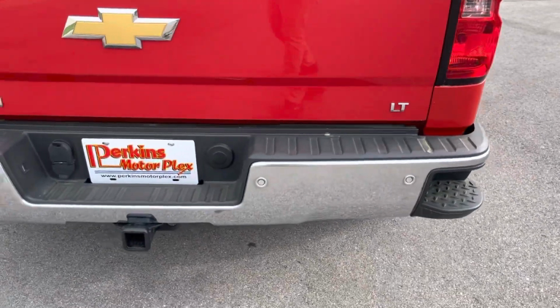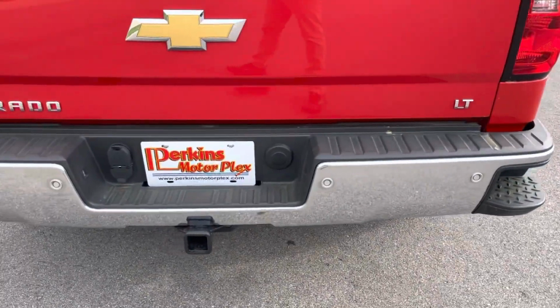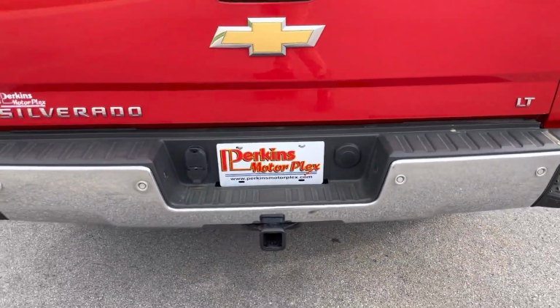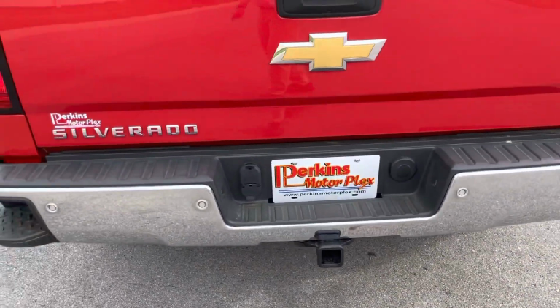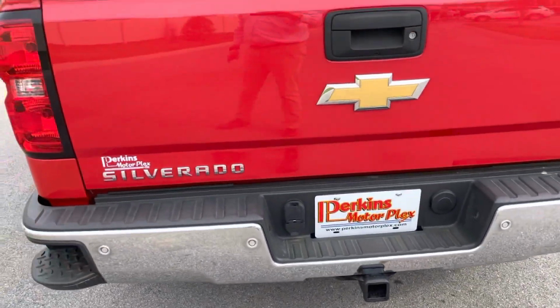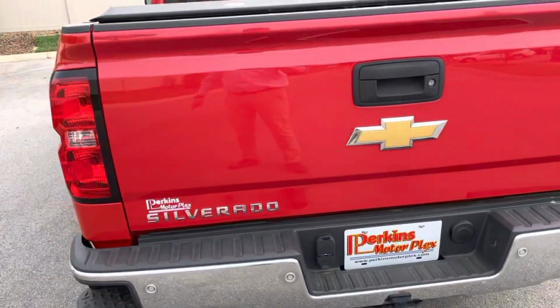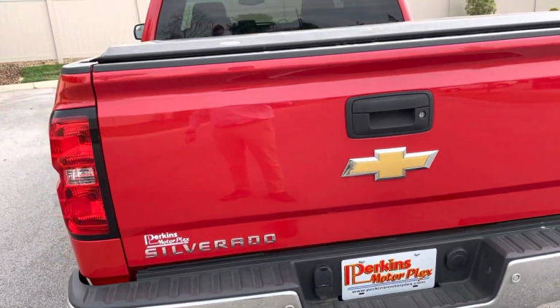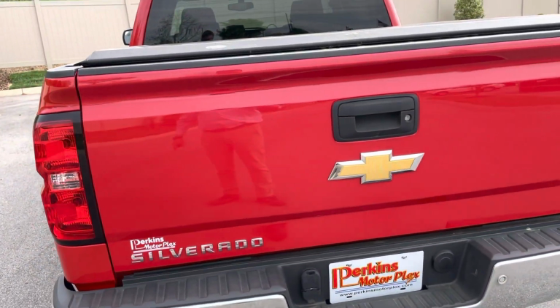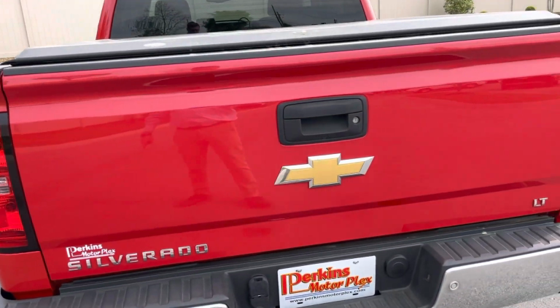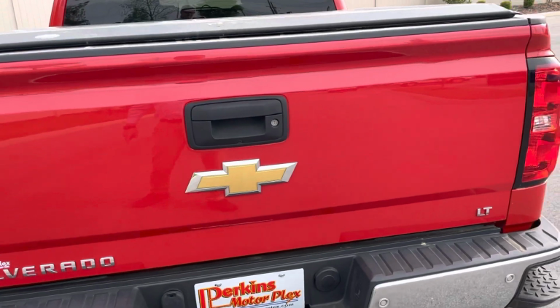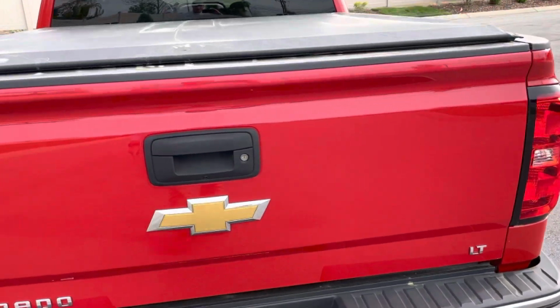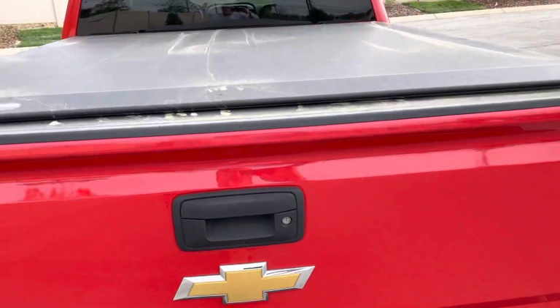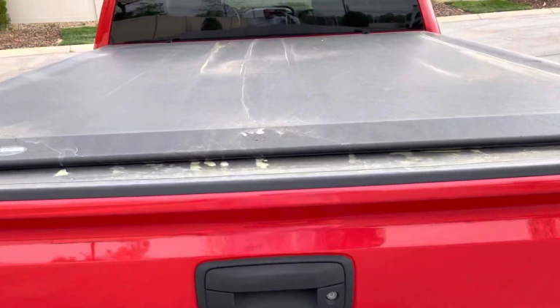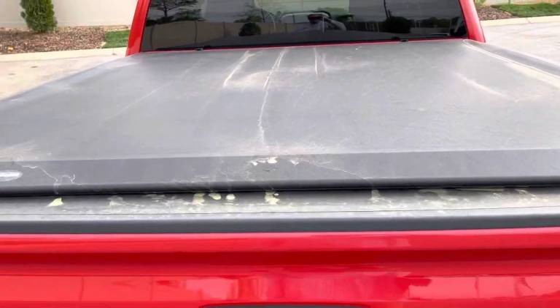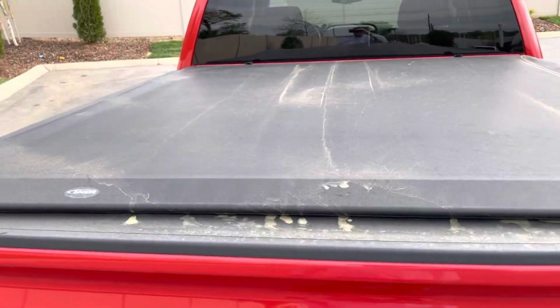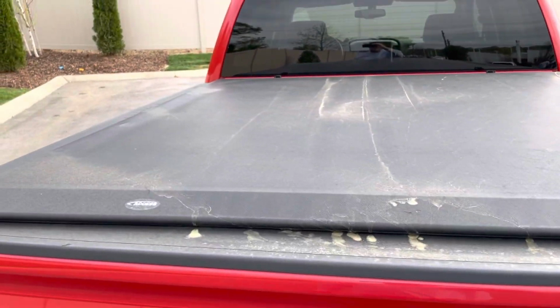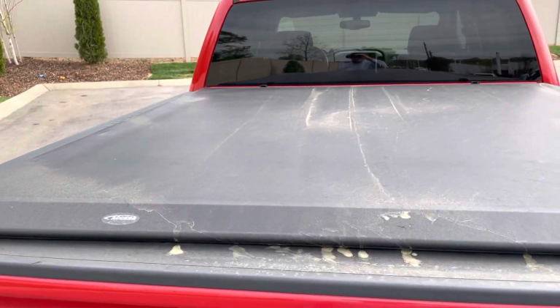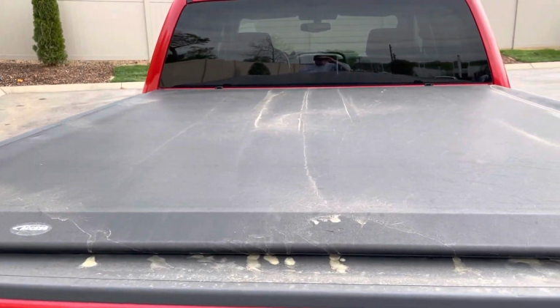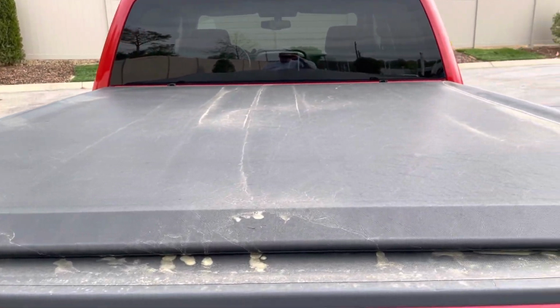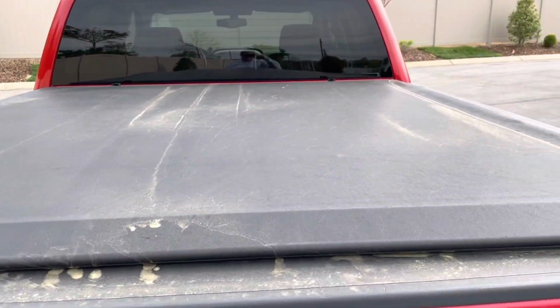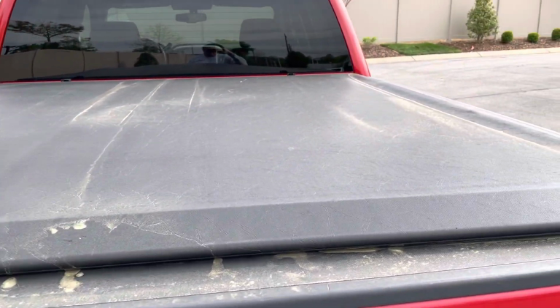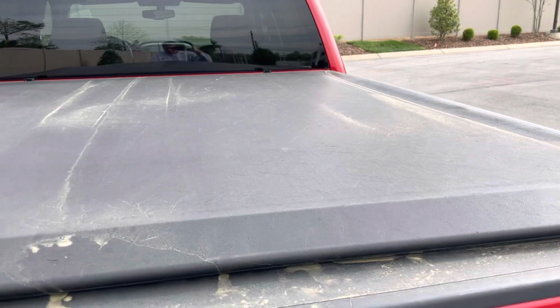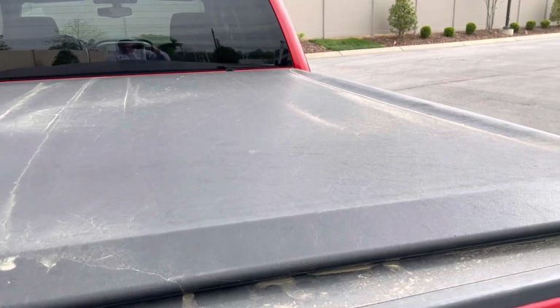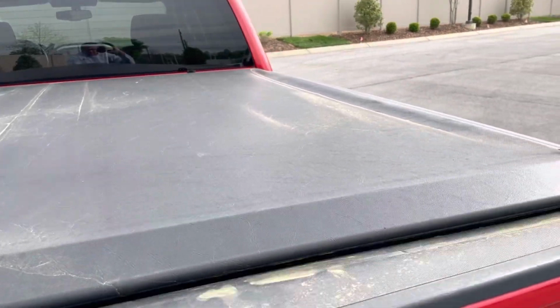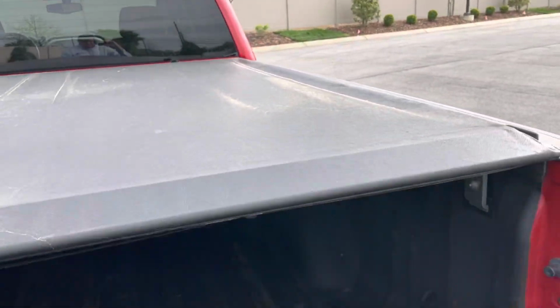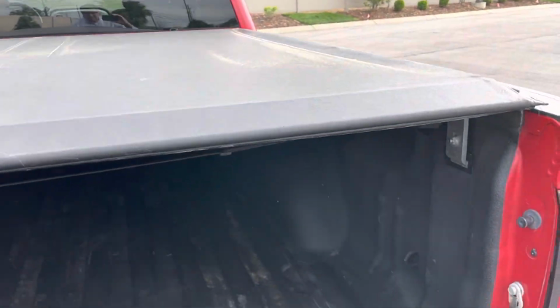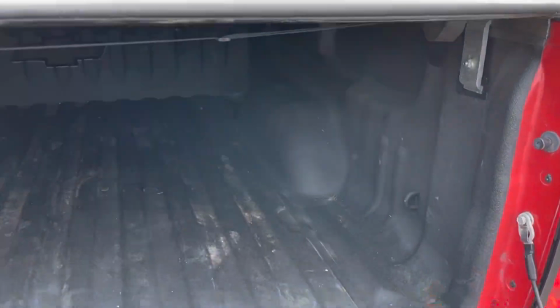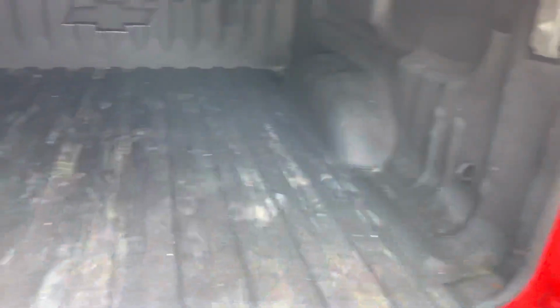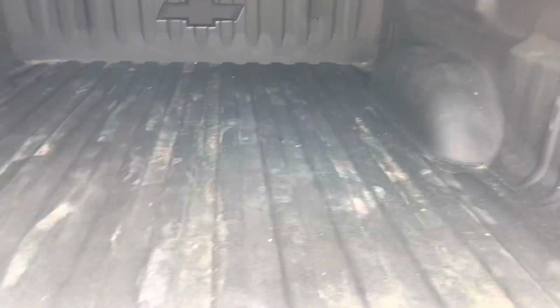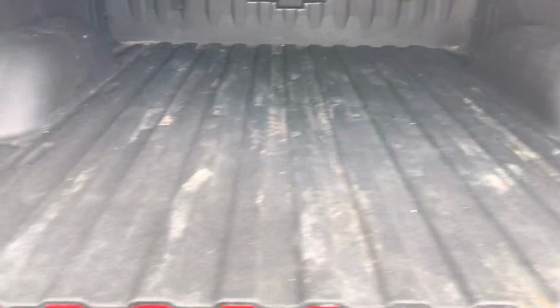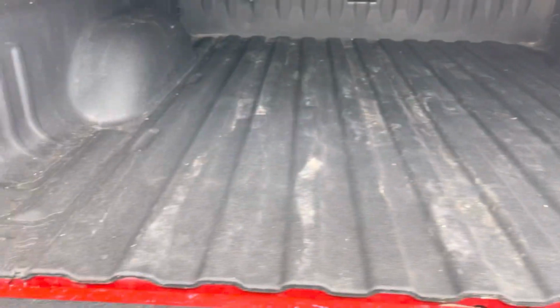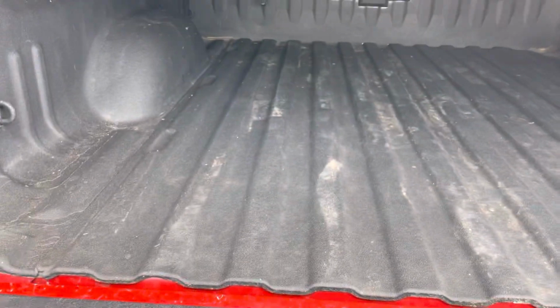Back bumper and tailgate looks very good. It does have a bed cover. We got a lot of pollen here in Nashville right now — we'll certainly get it washed before we send it to you. Also has a spray-in bed liner.